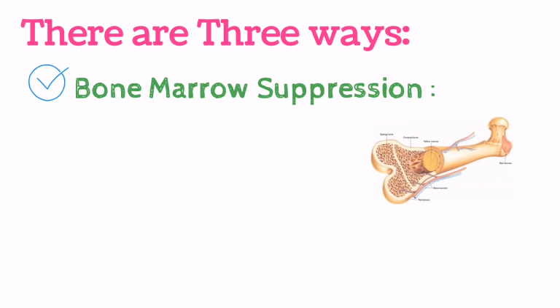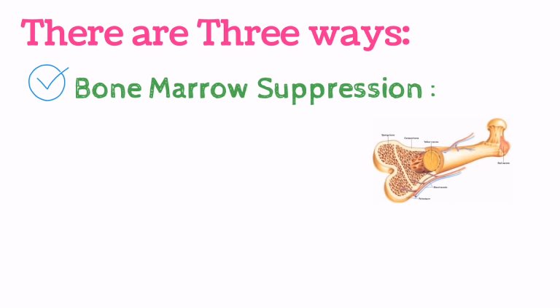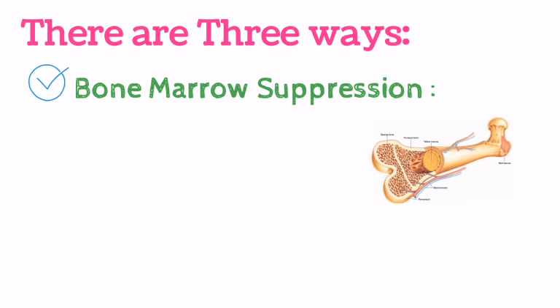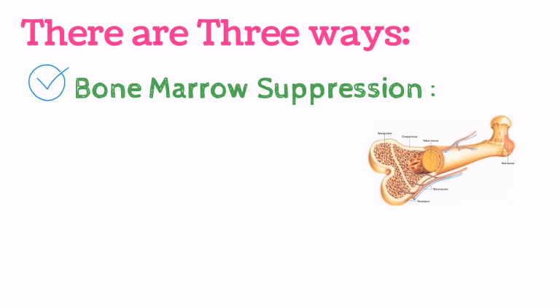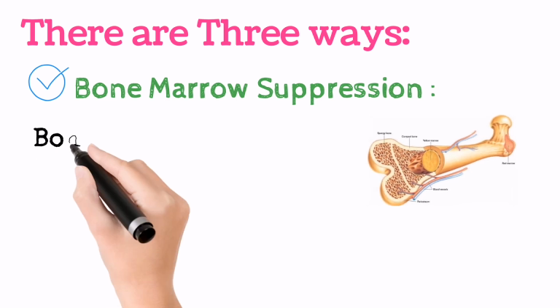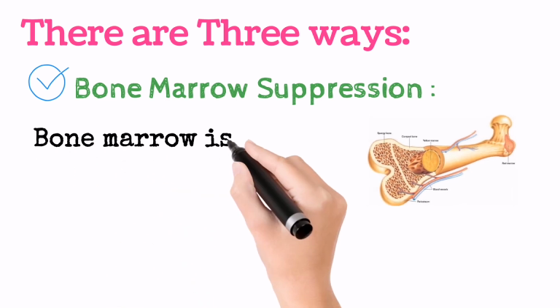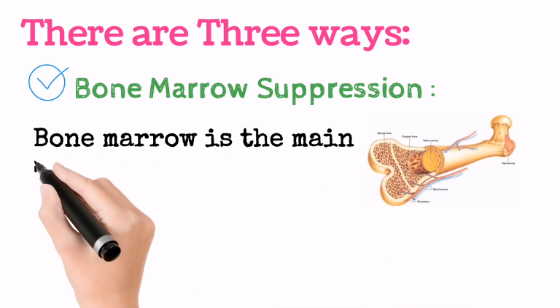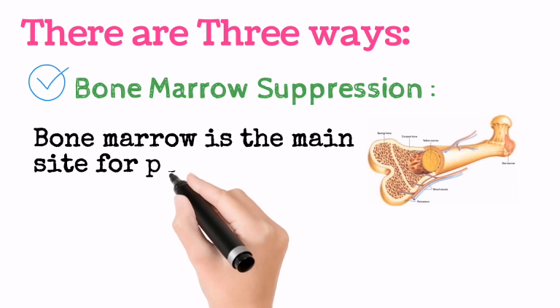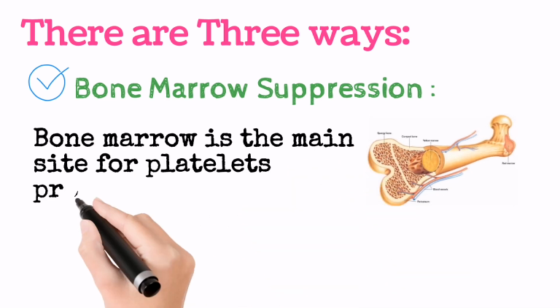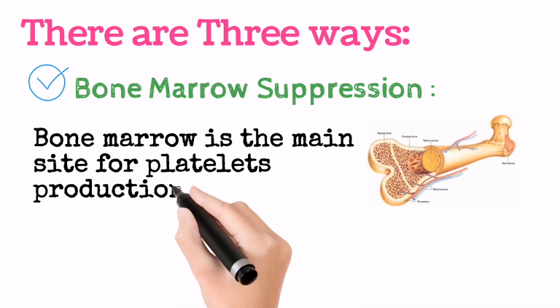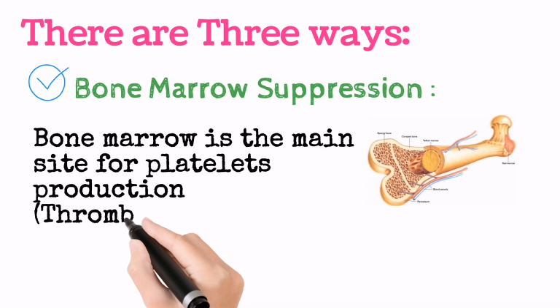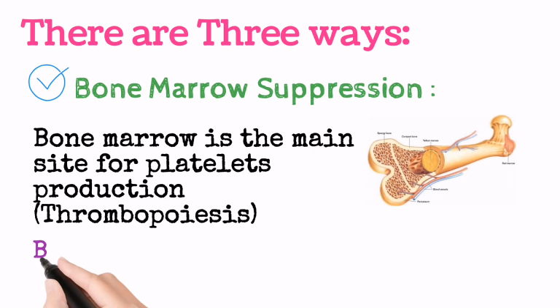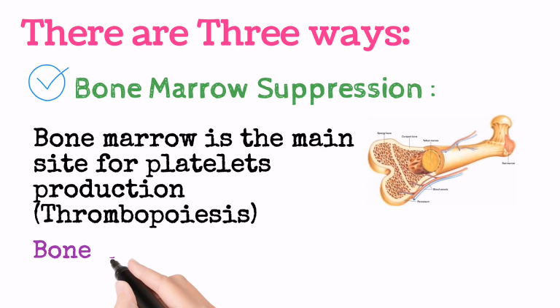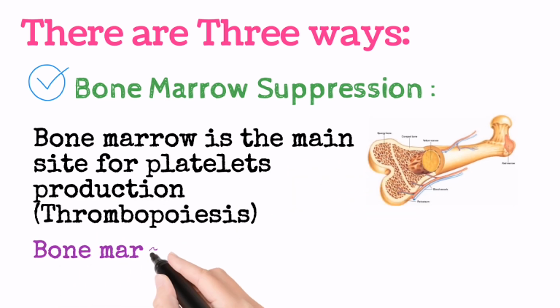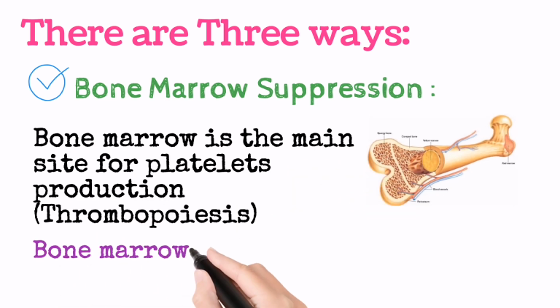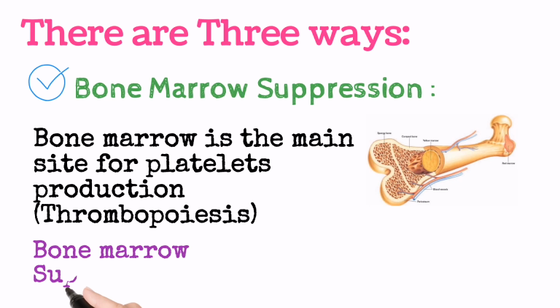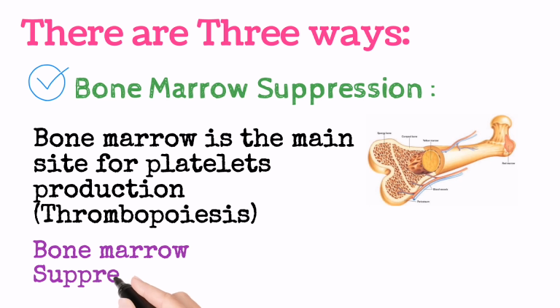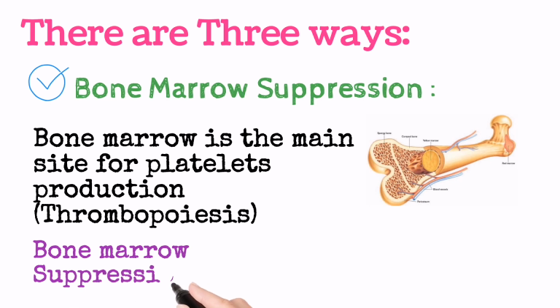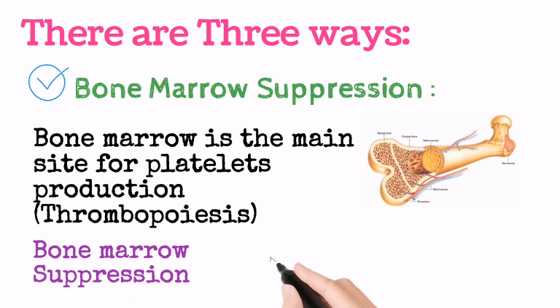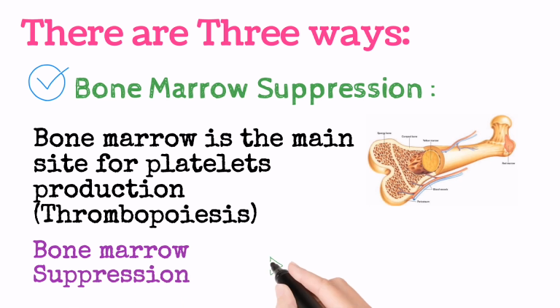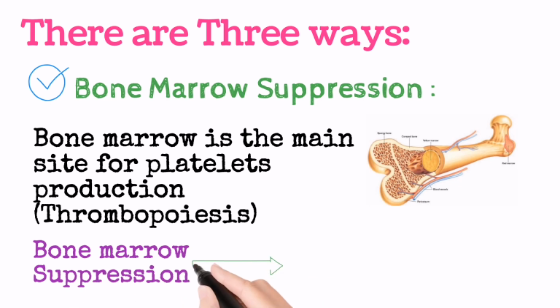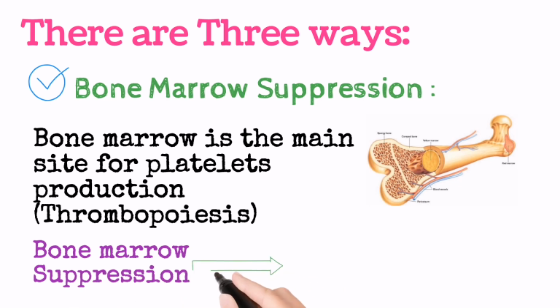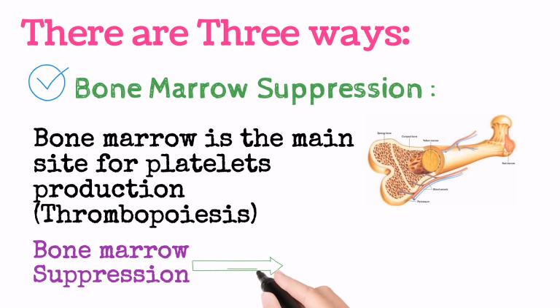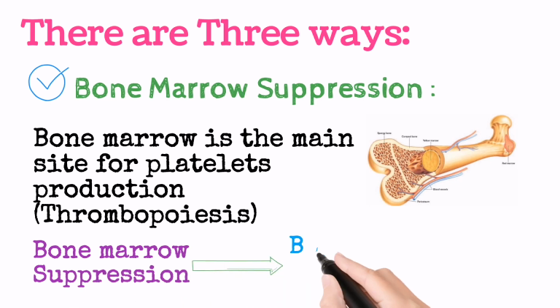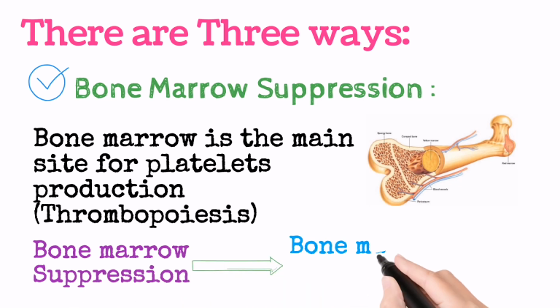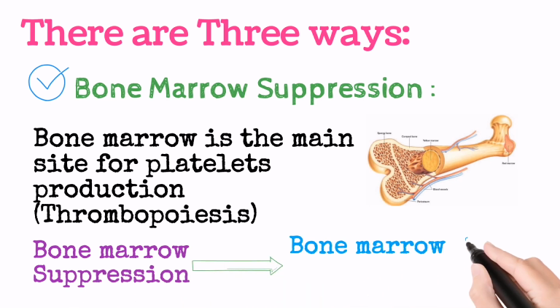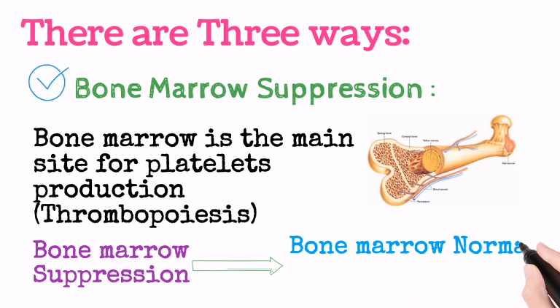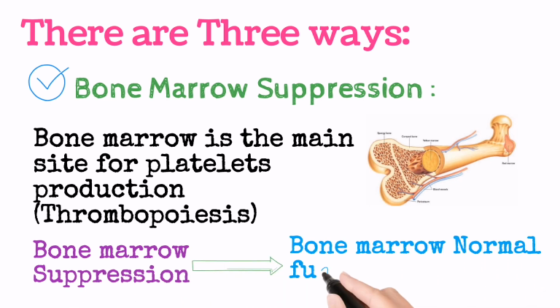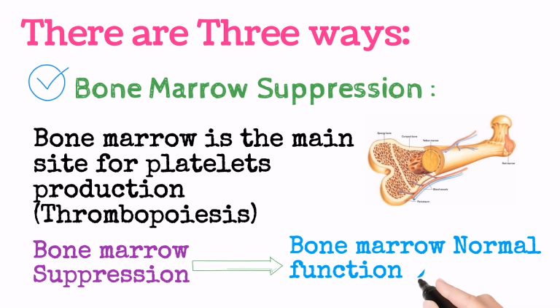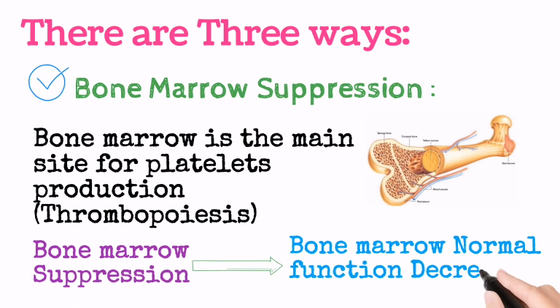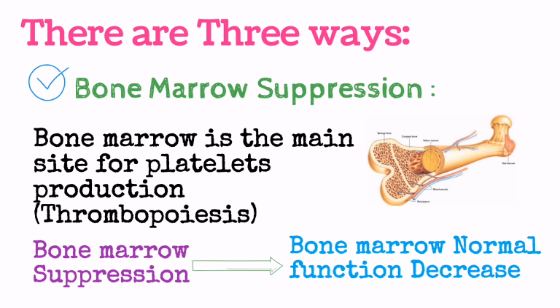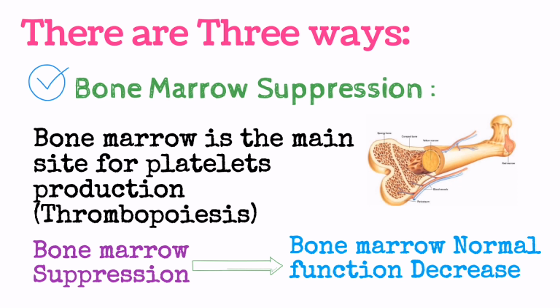As we know, bone marrow's function is to produce platelets. But due to the Dengue Virus, the normal function of the bone marrow is suppressed, which leads to a decreased platelet count.